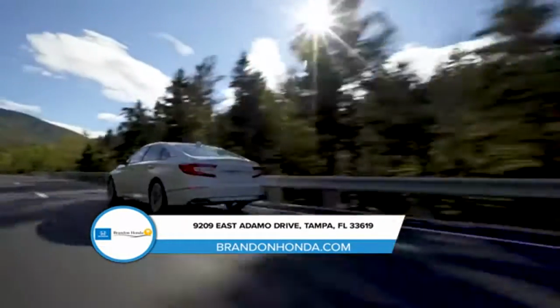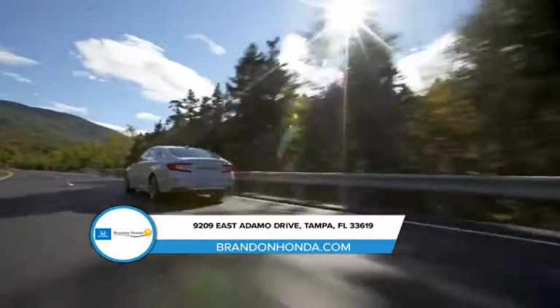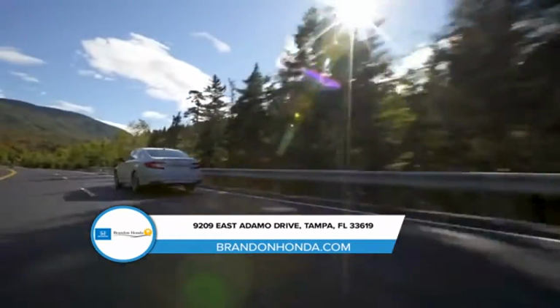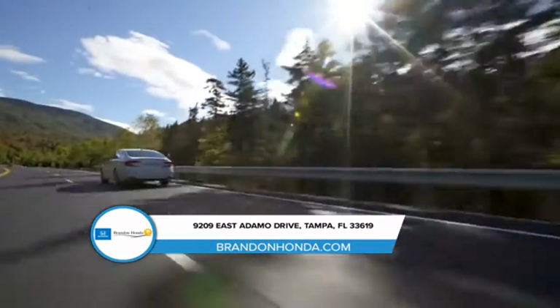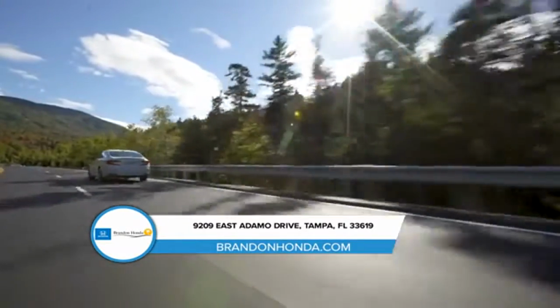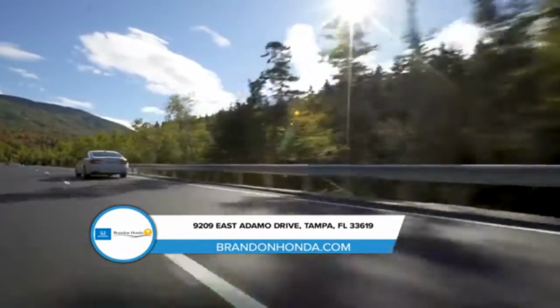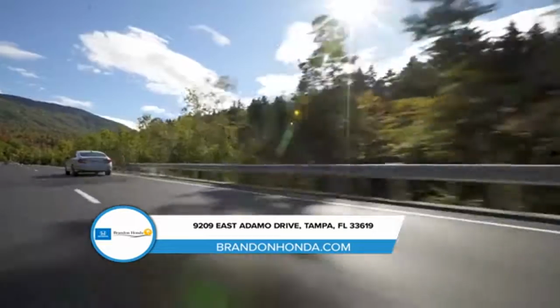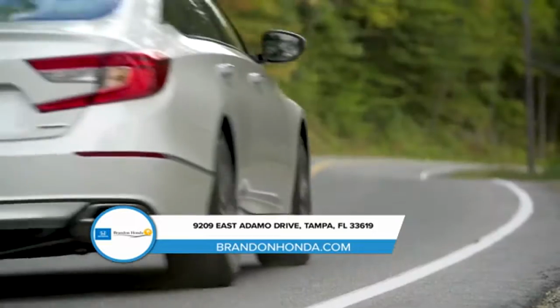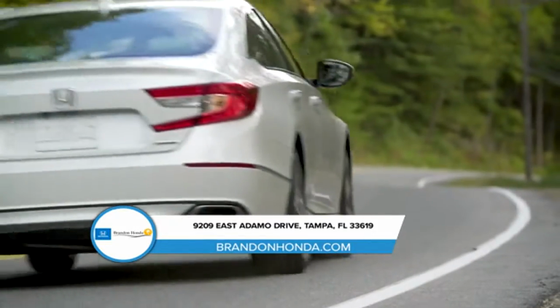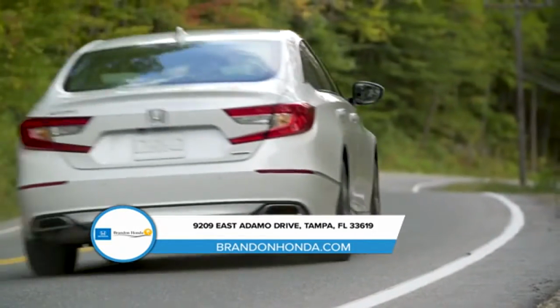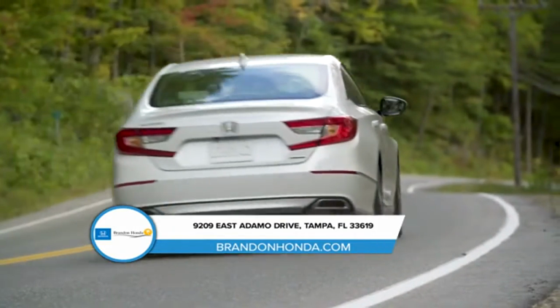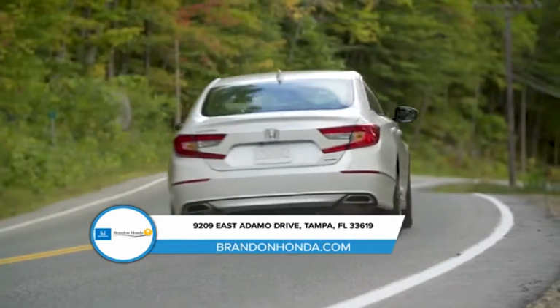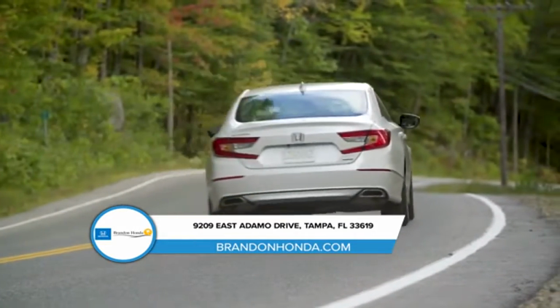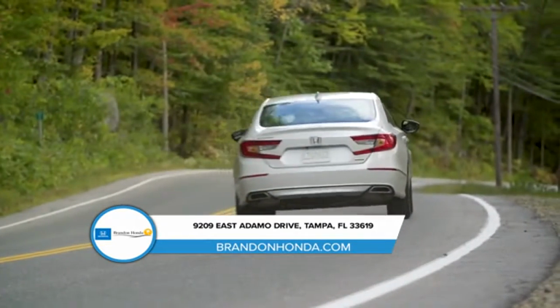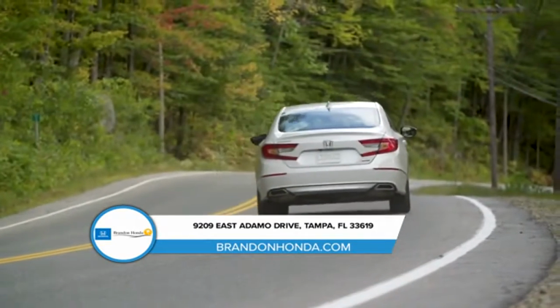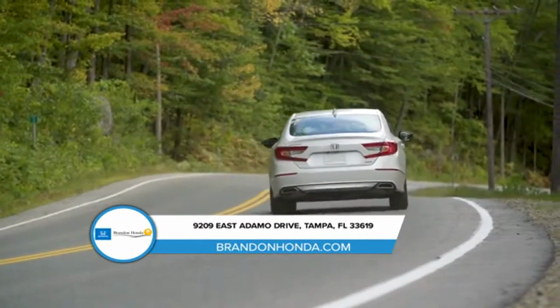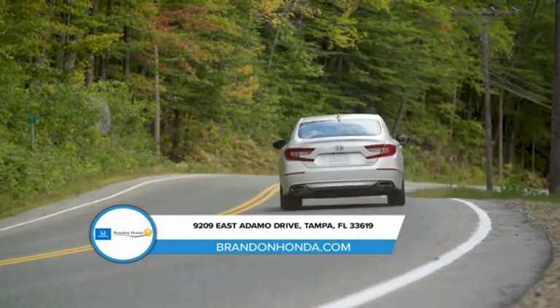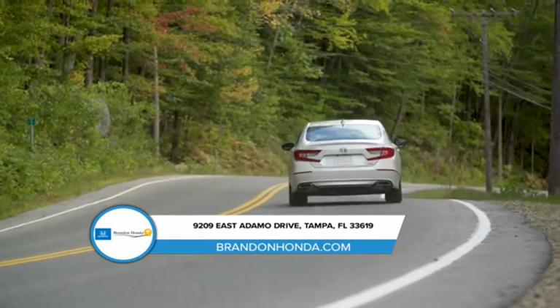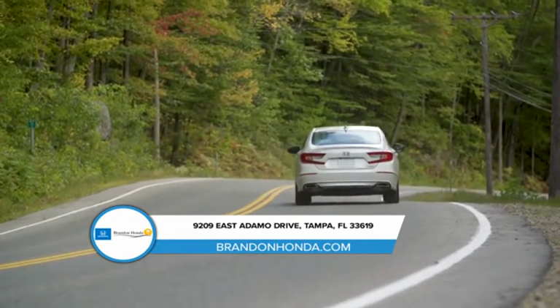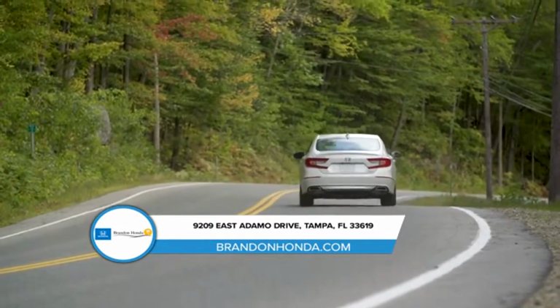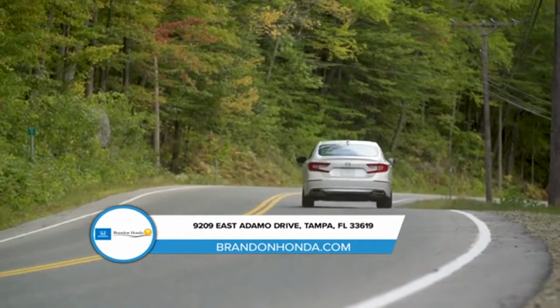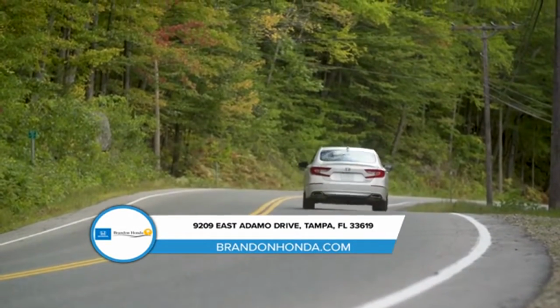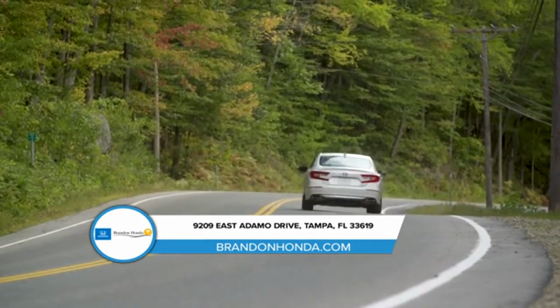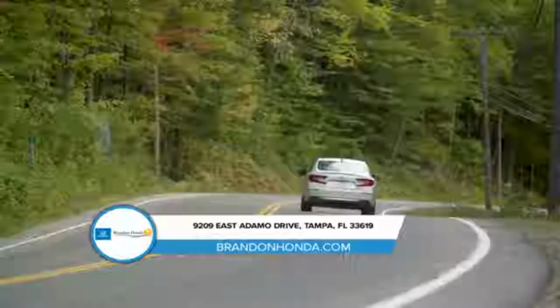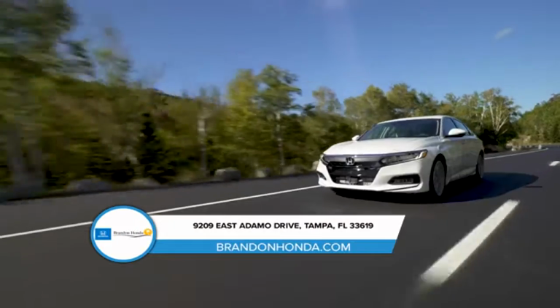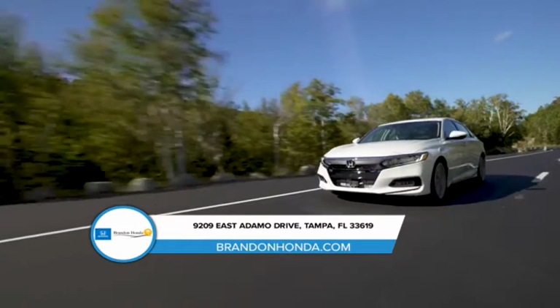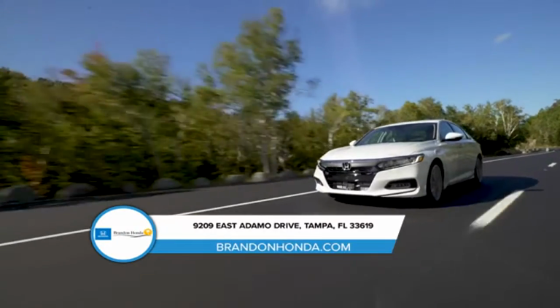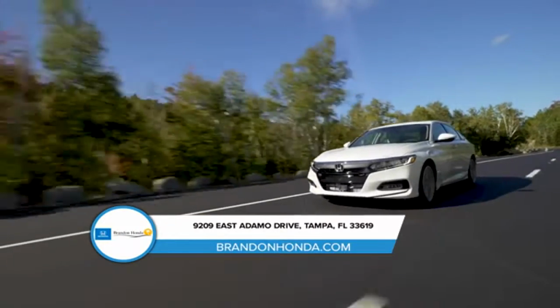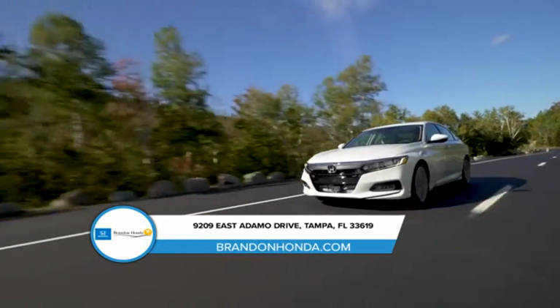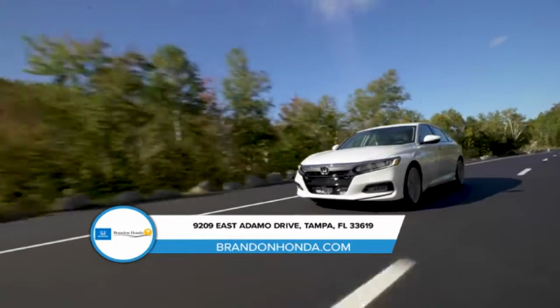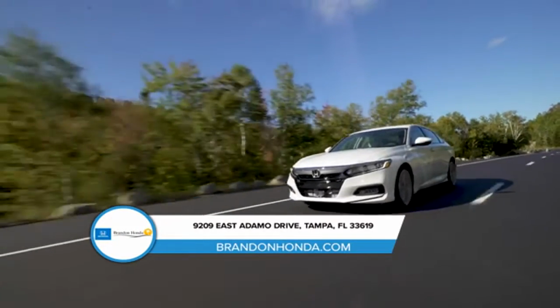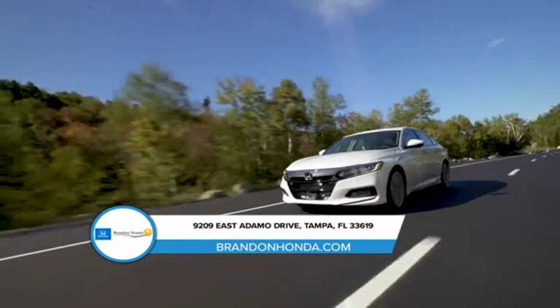This midsize sedan also comes standard with all-season tires, push-button start, rear-view camera, and many other features that make the Accord the most impressive Honda yet.